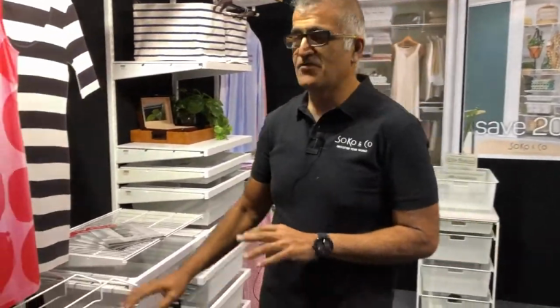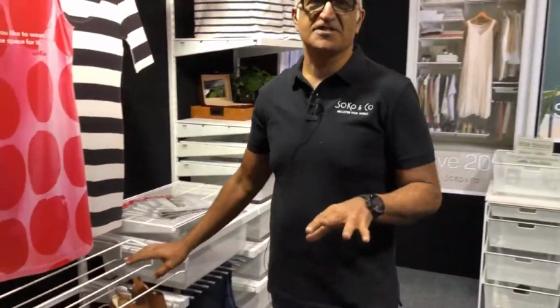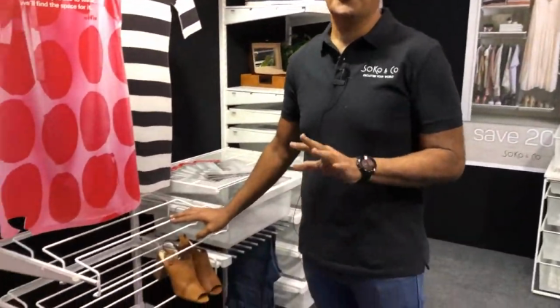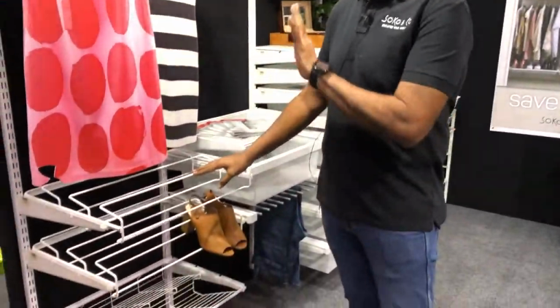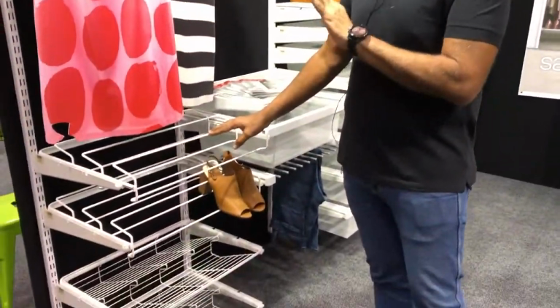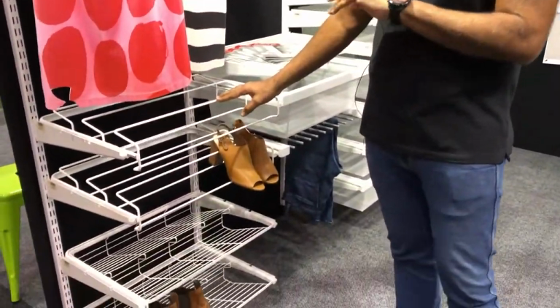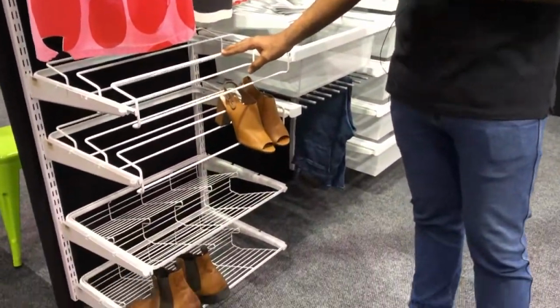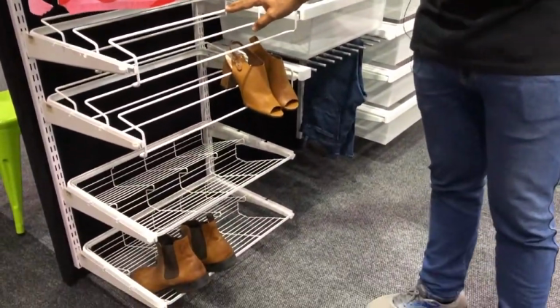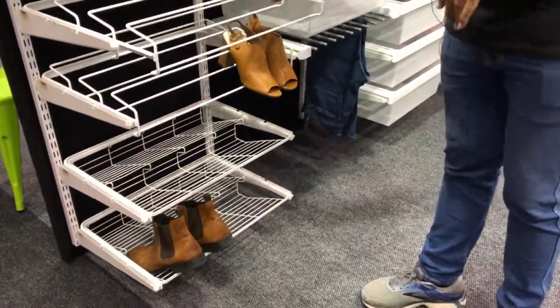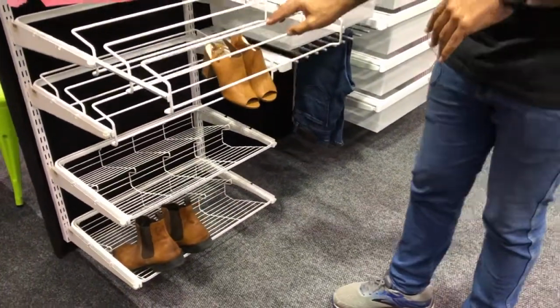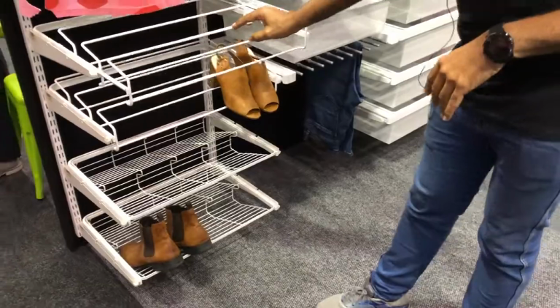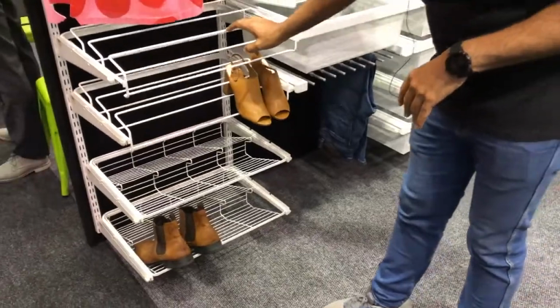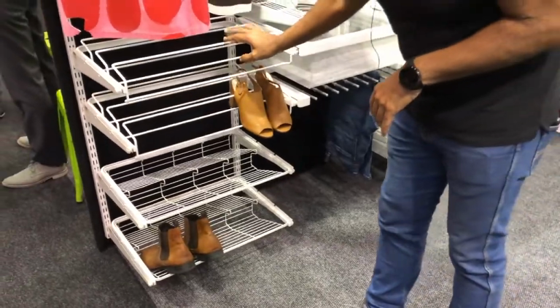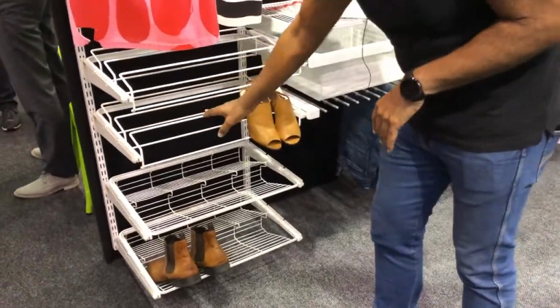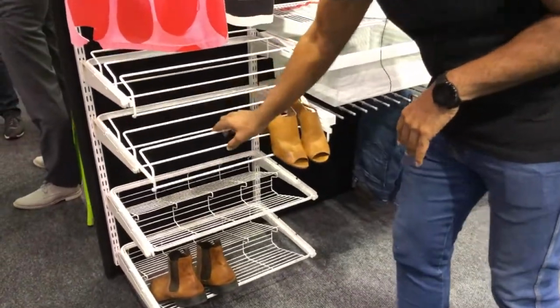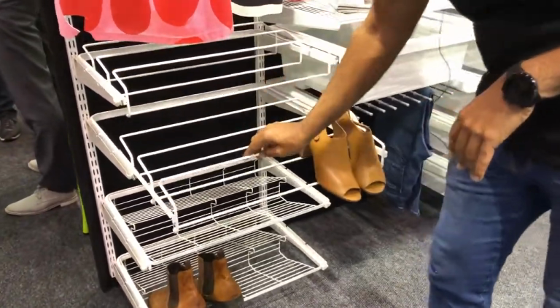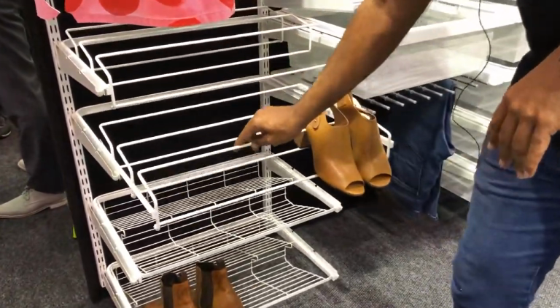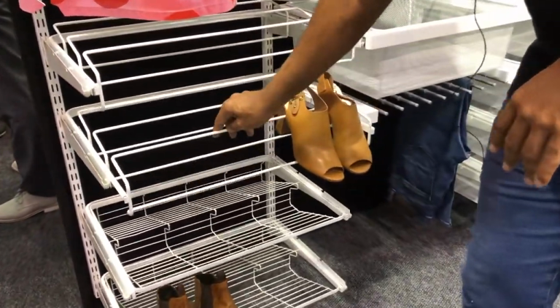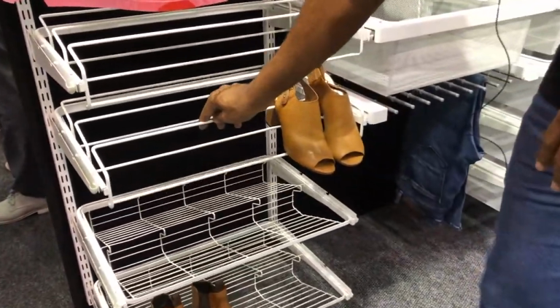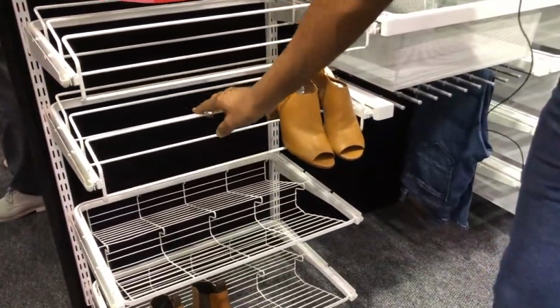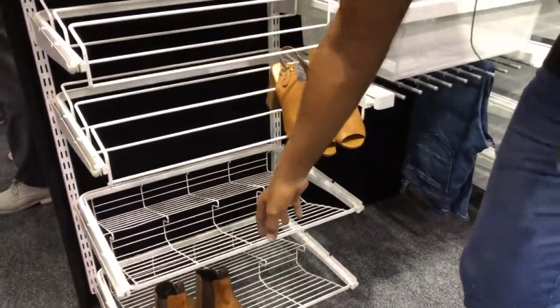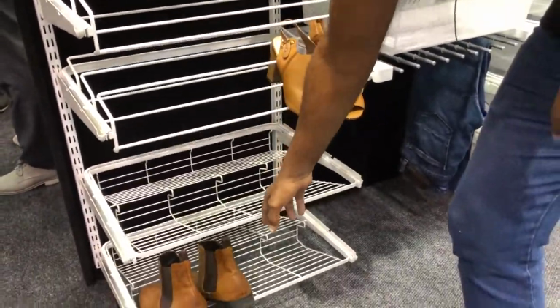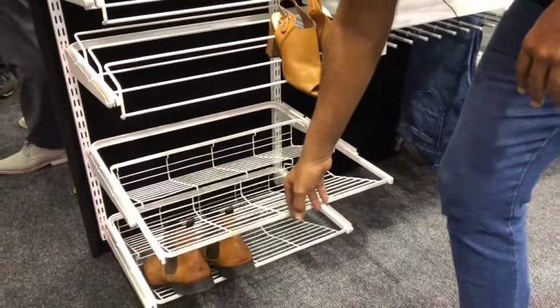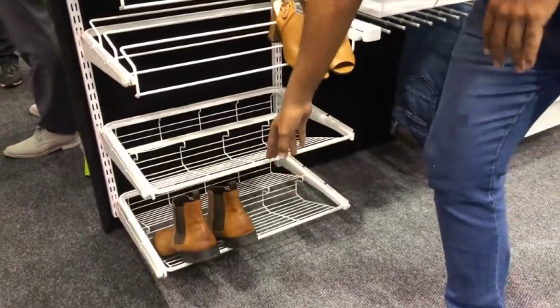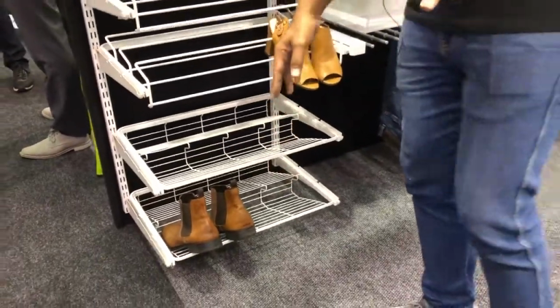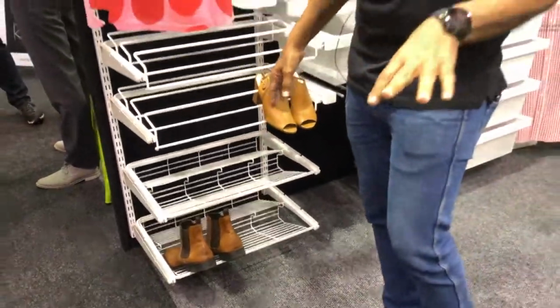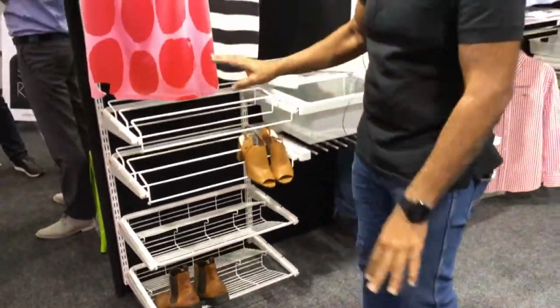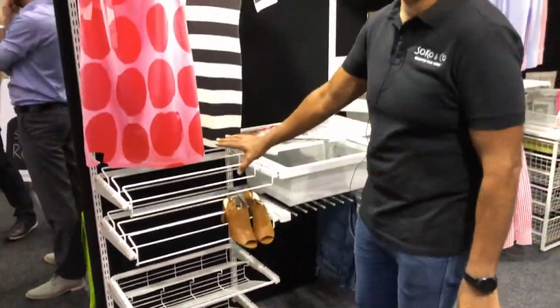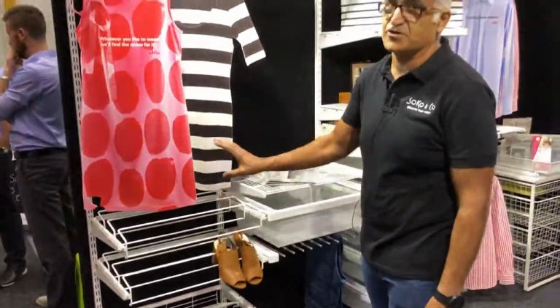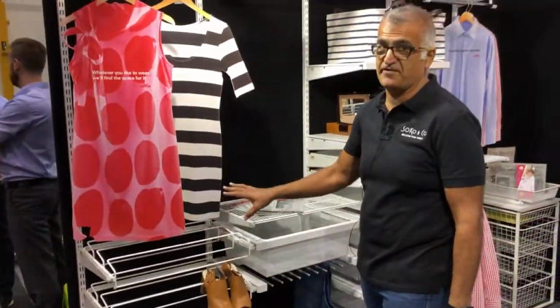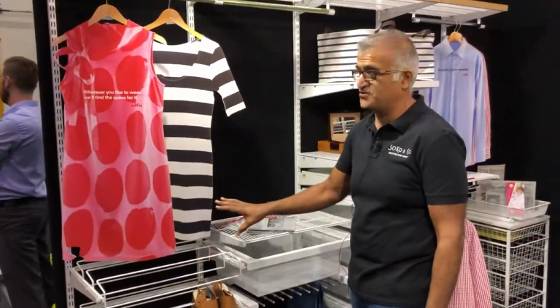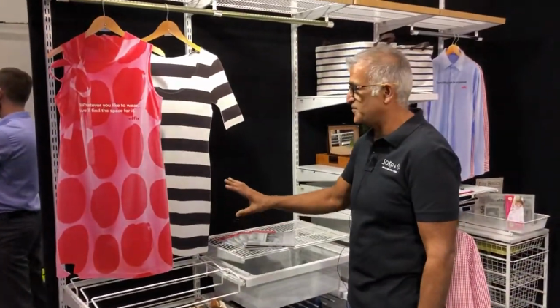We've got this unique Elfo wardrobe storage system. These are our gliding shoe shelves and shoe racks. Each one of these holds nine pairs of shoes or six pairs of flats. So if you're an Imelda, we have got the perfect solution for you.